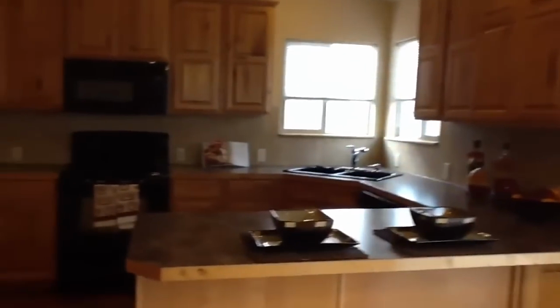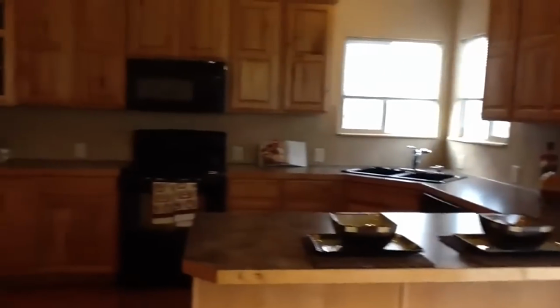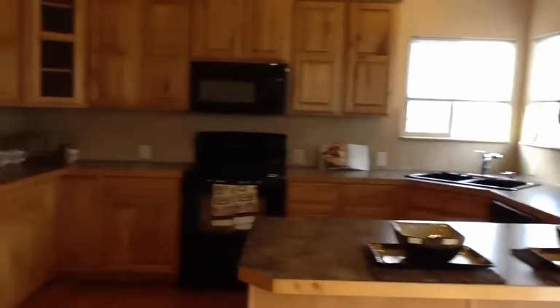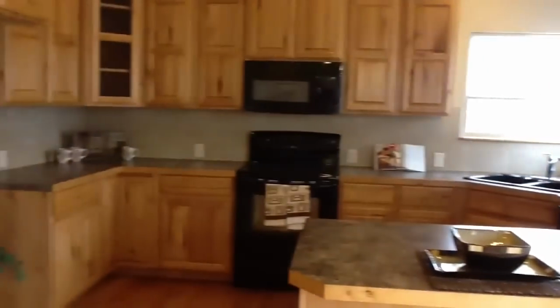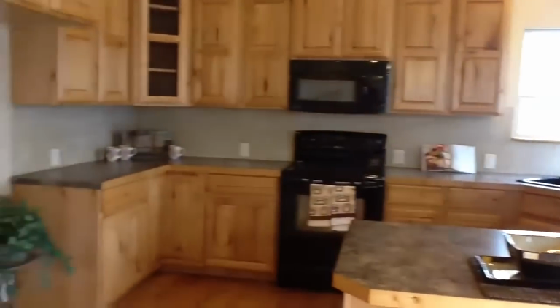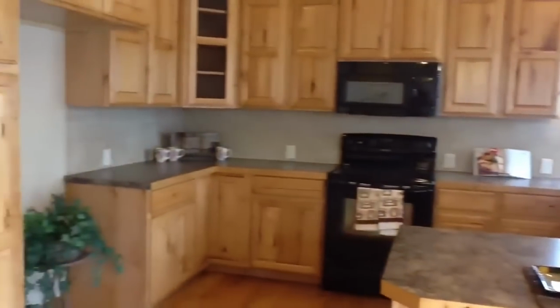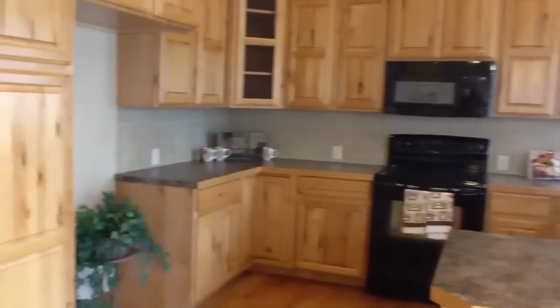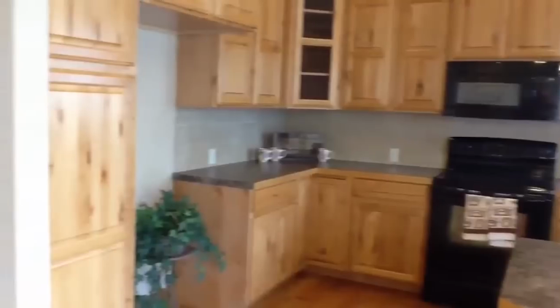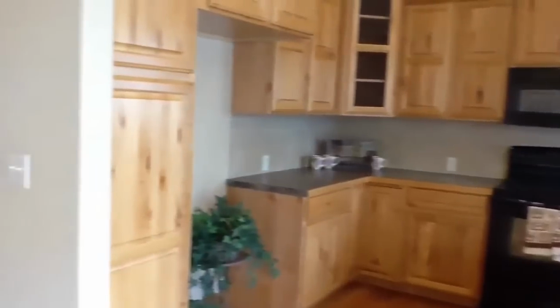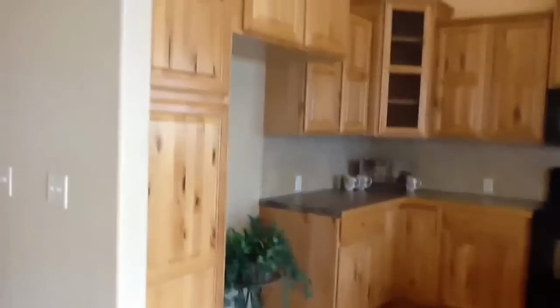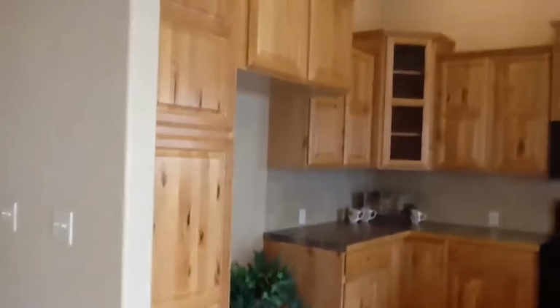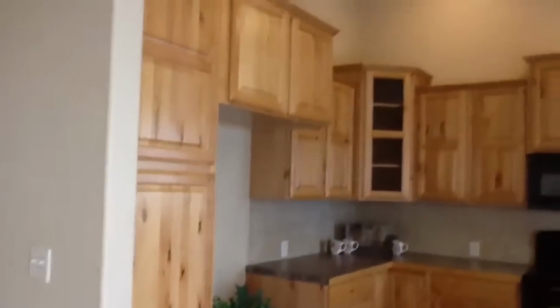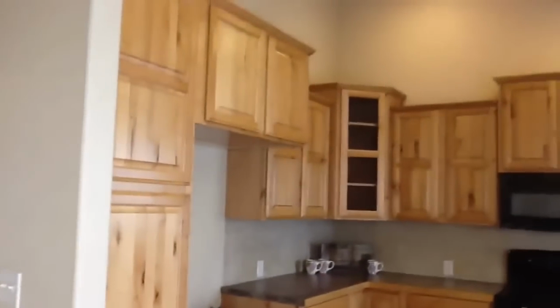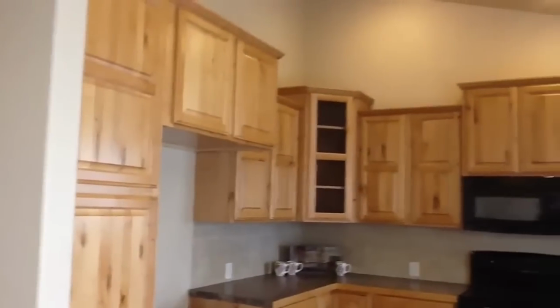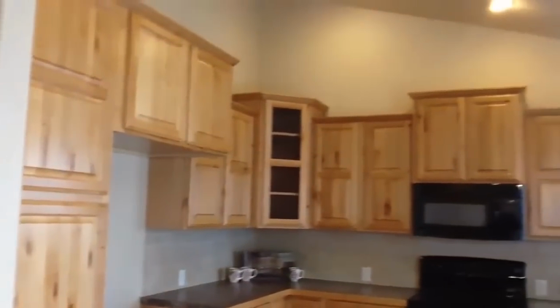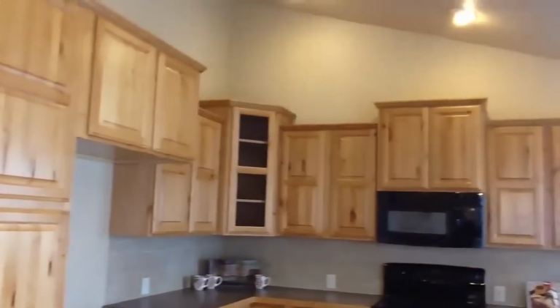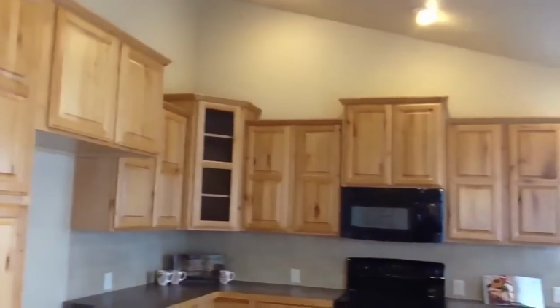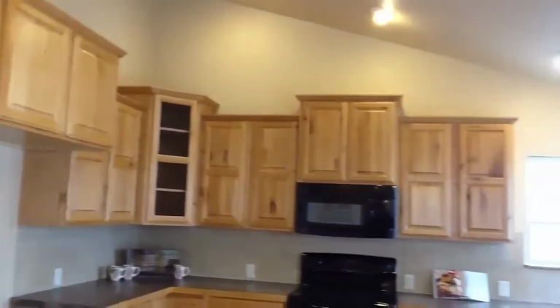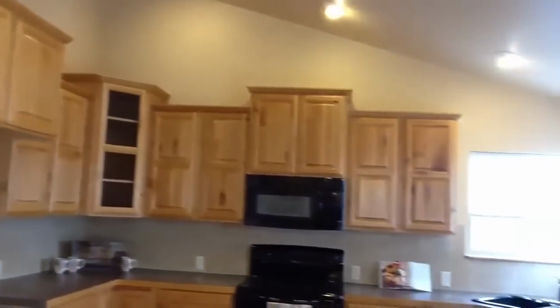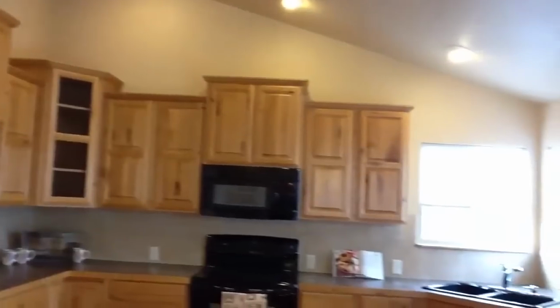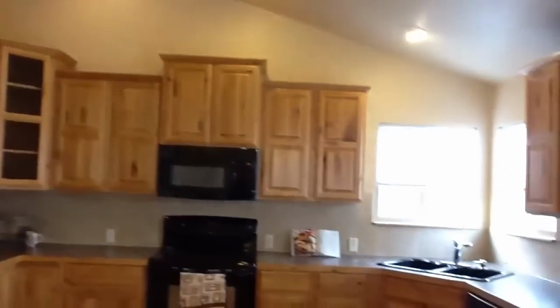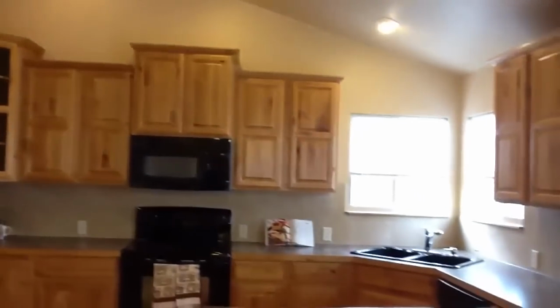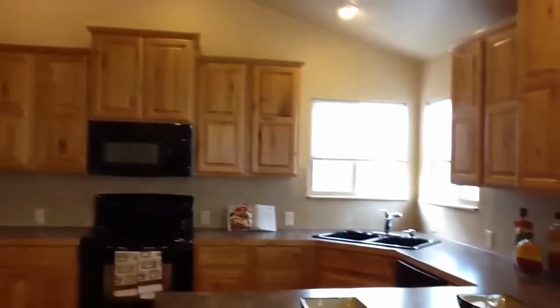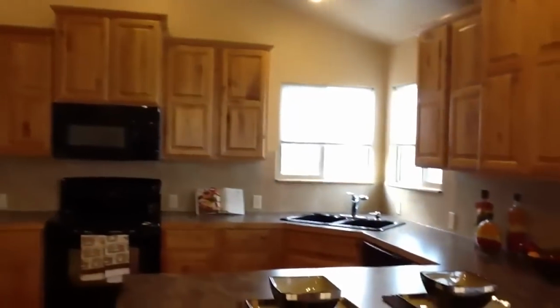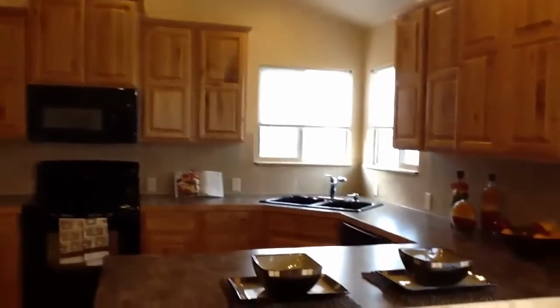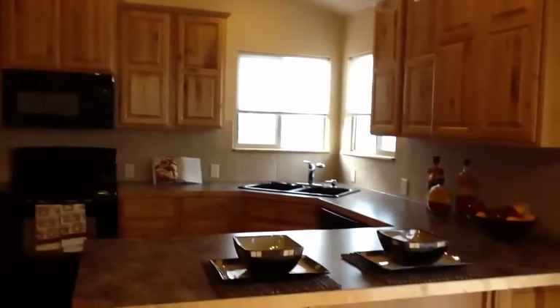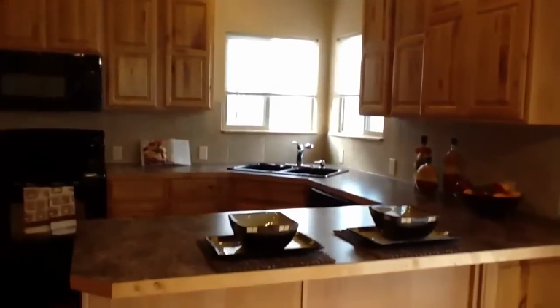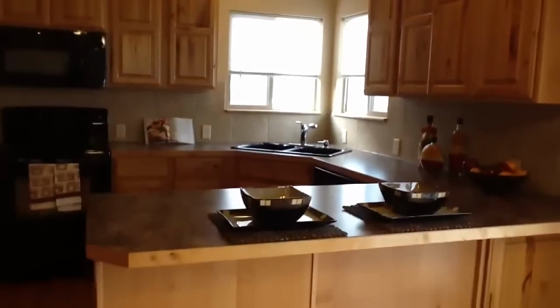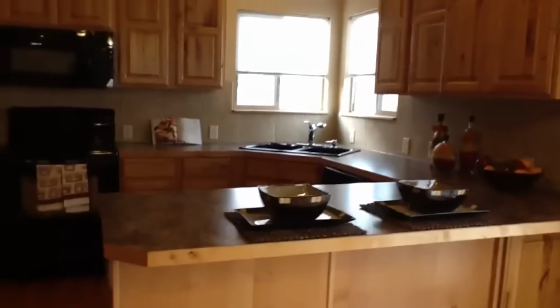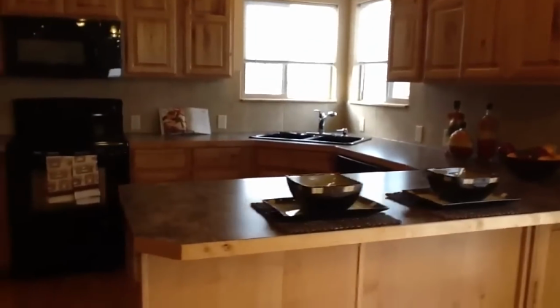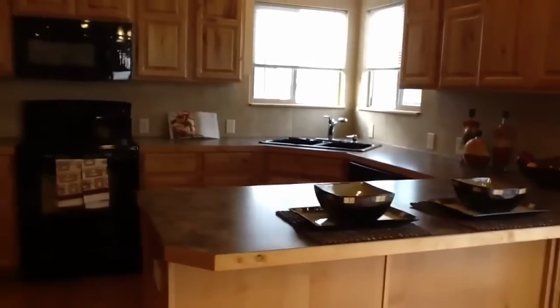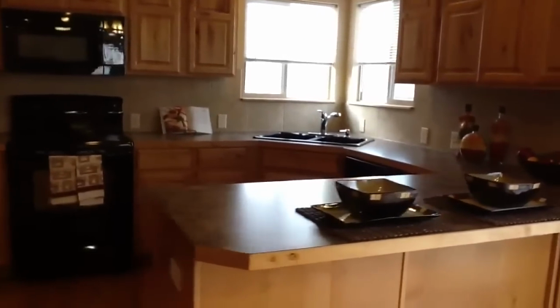The cabinets are cityscape design, which means that they have high and low cabinets for added creativity in your kitchen. Imagine cooking in this space. Think about your holiday meals. What a treat!